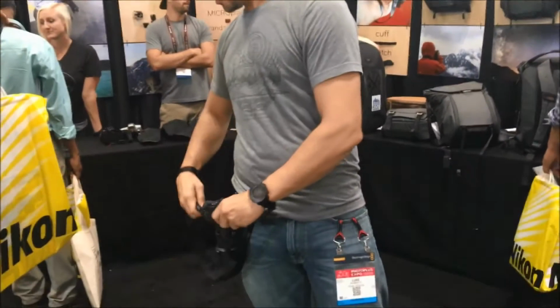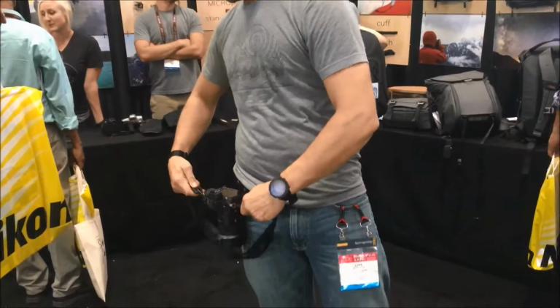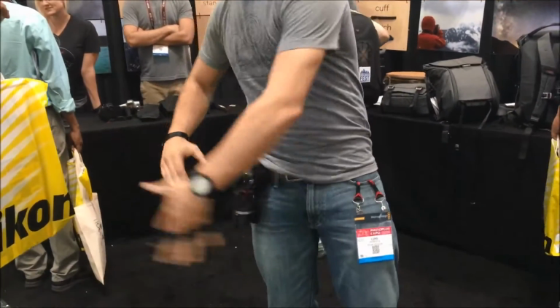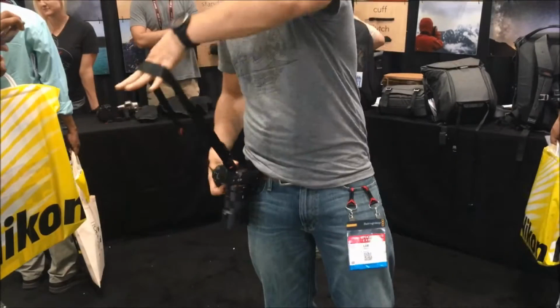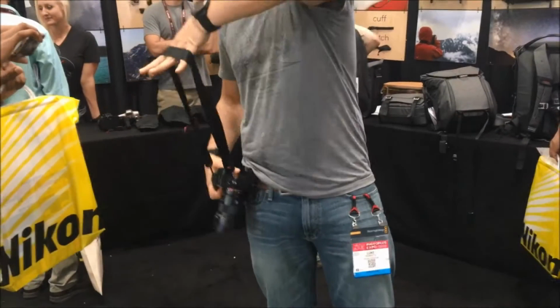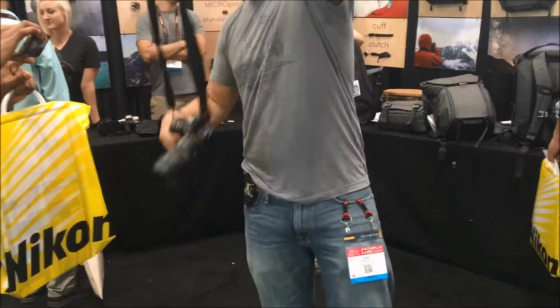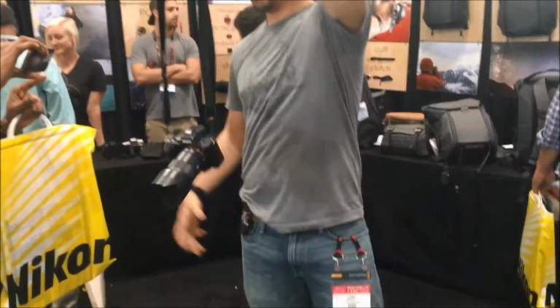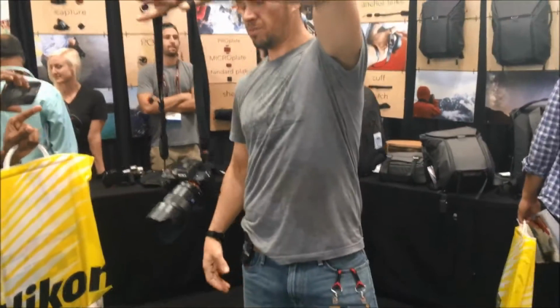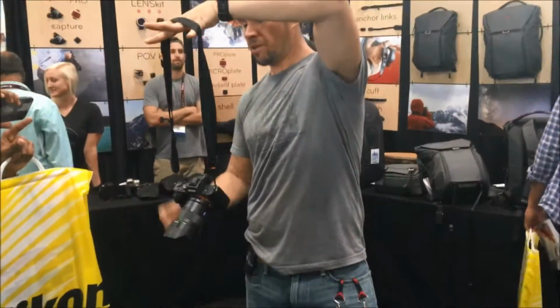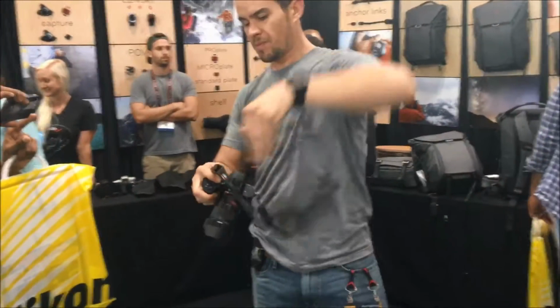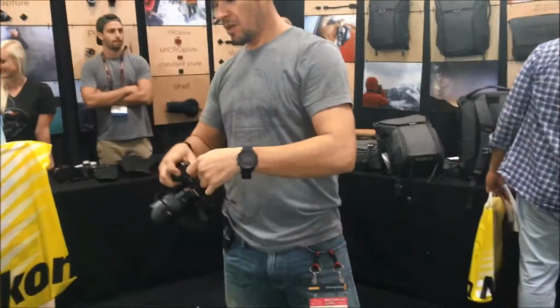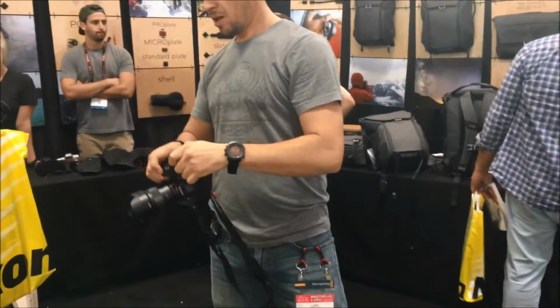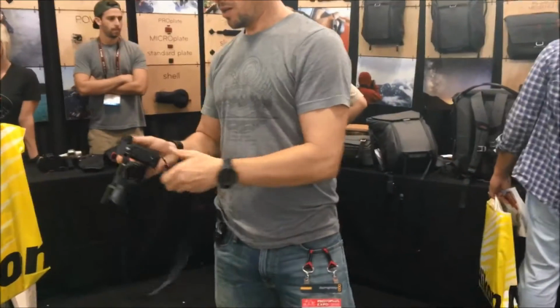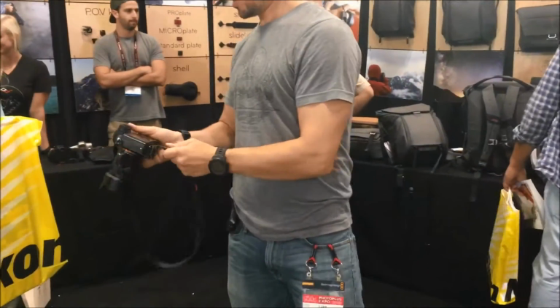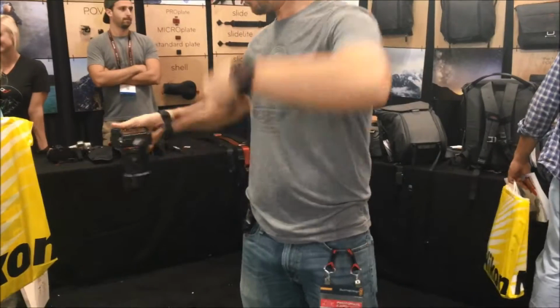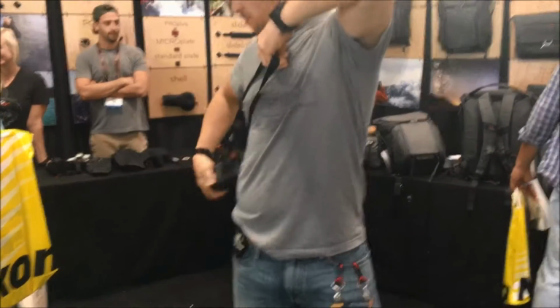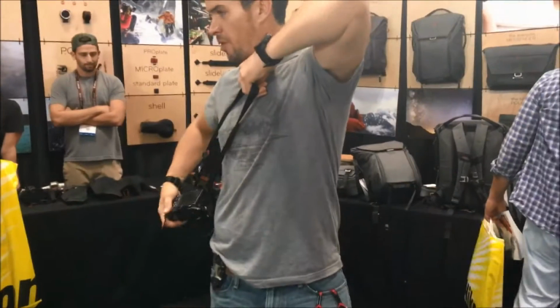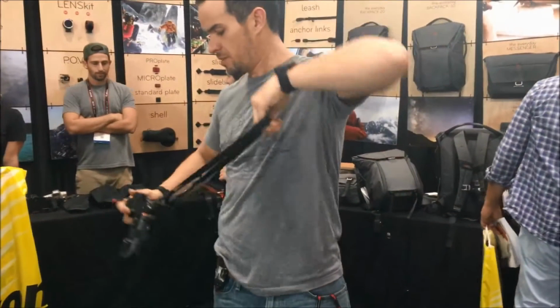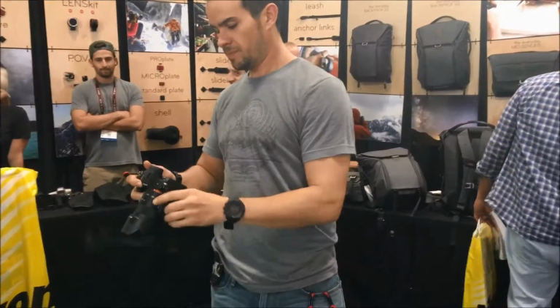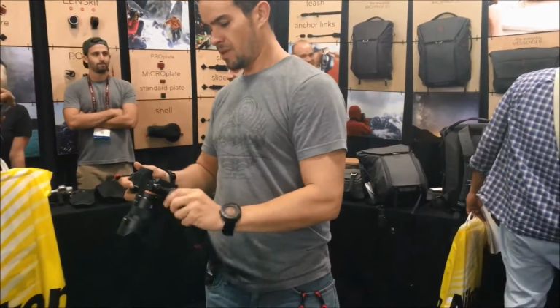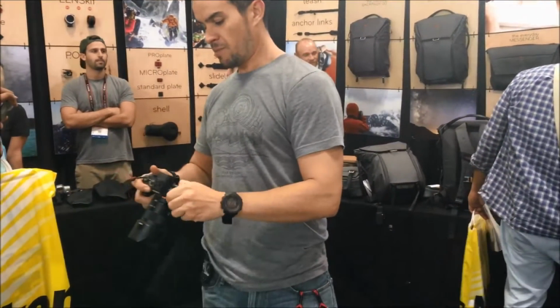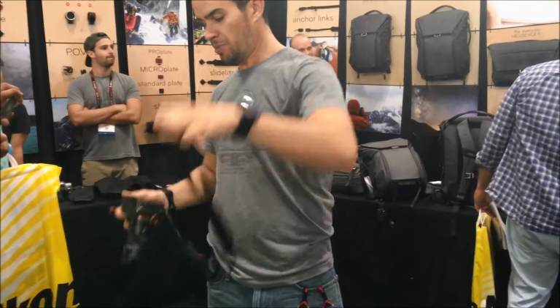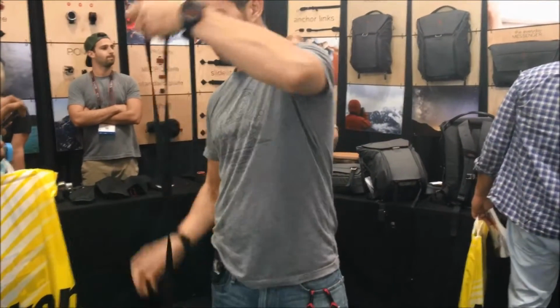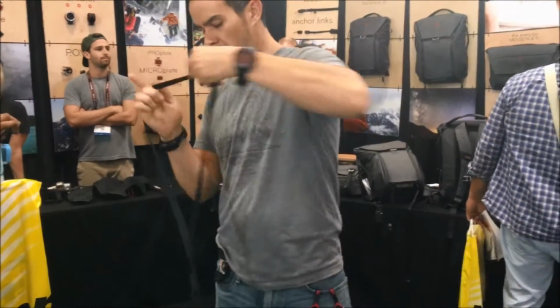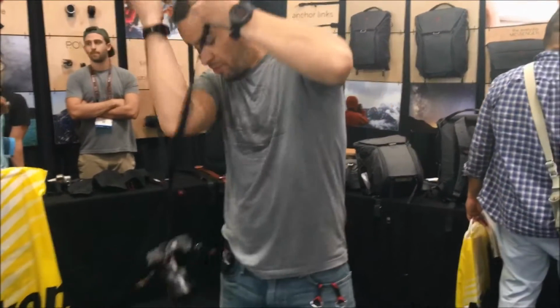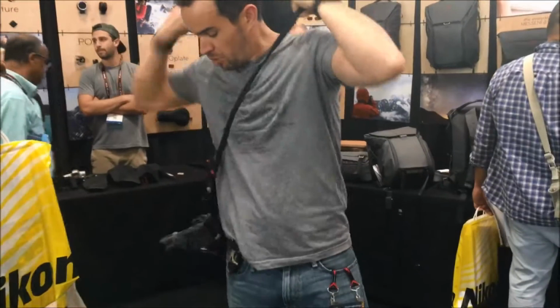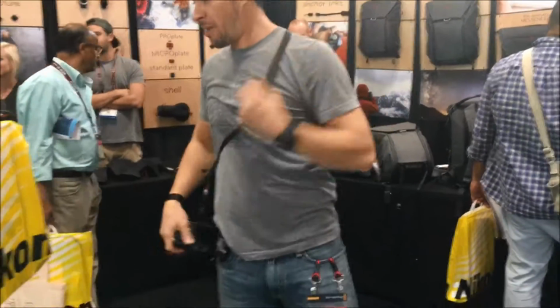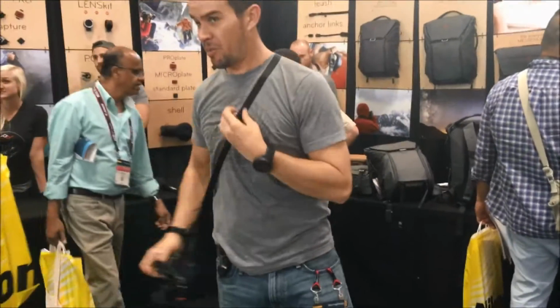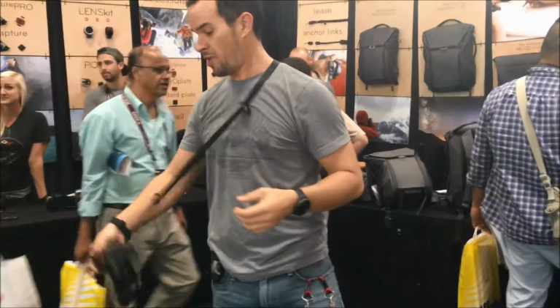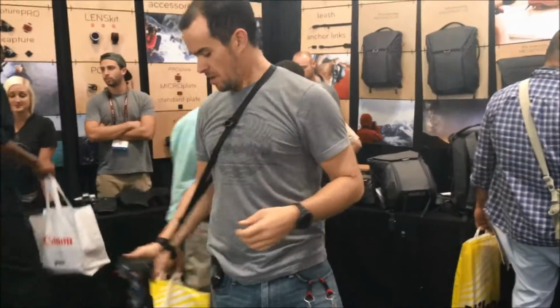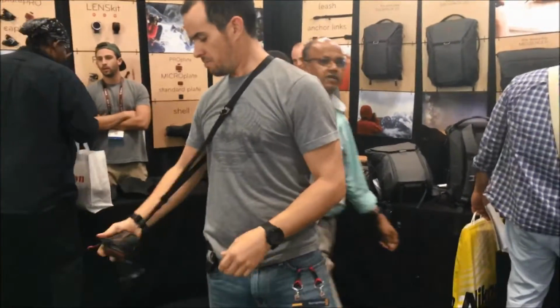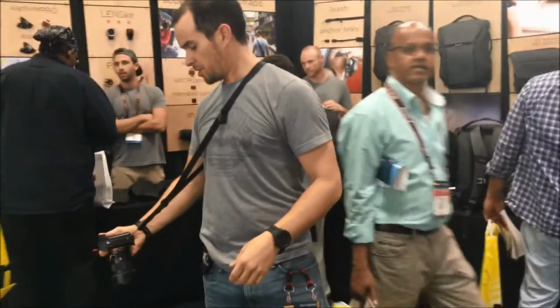Simple one: neck strap, like so. Sling strap, going around your body — very easy. You also have the big loop, which is a favorite, kind of more Black Rapid style, but it's very out of control.